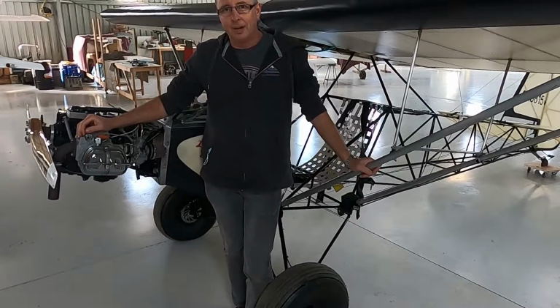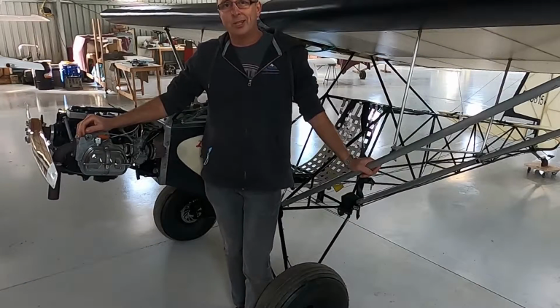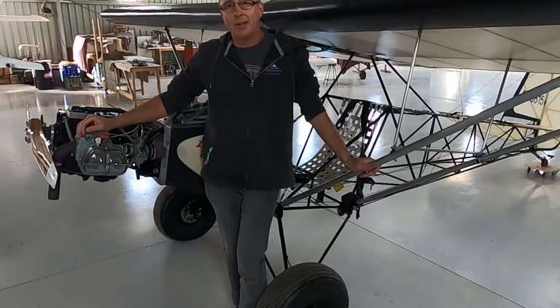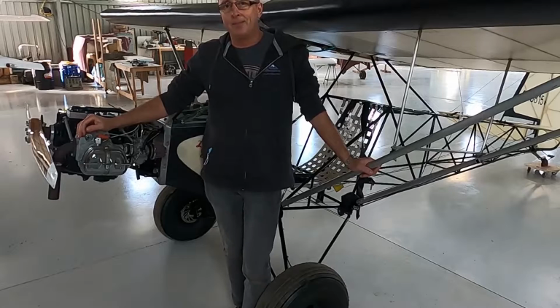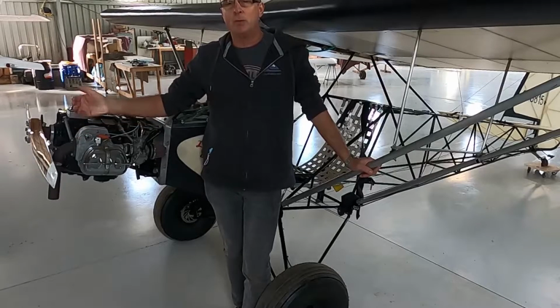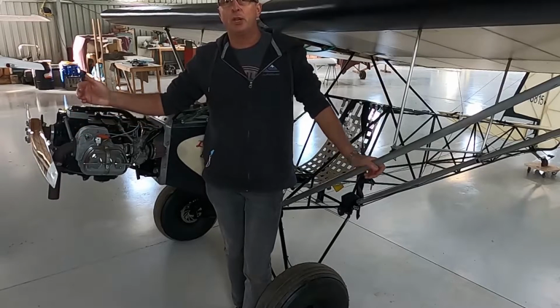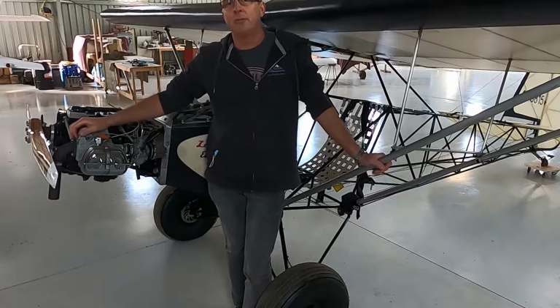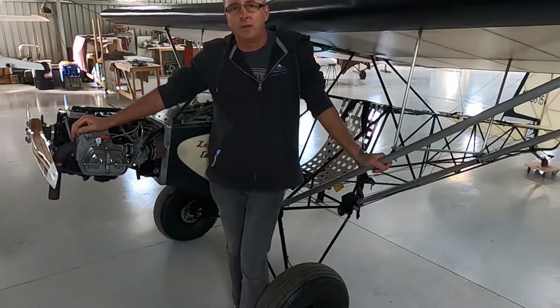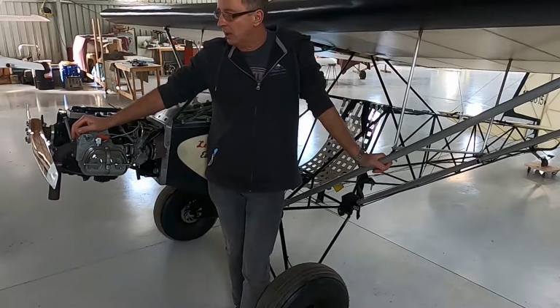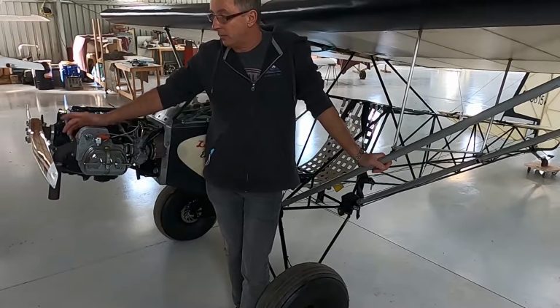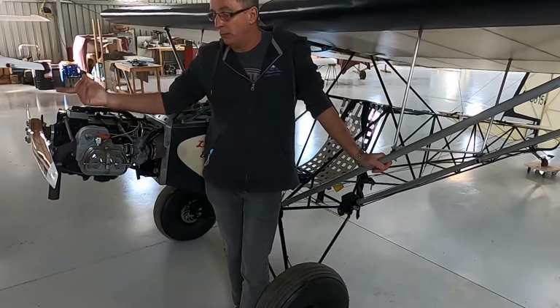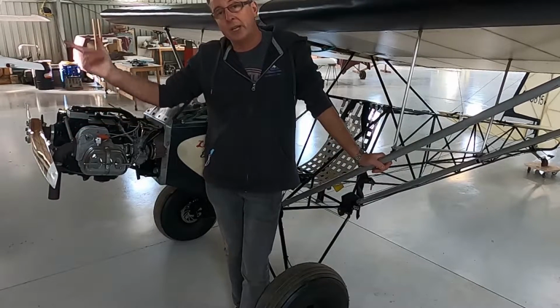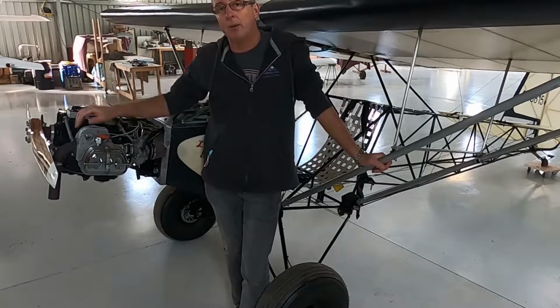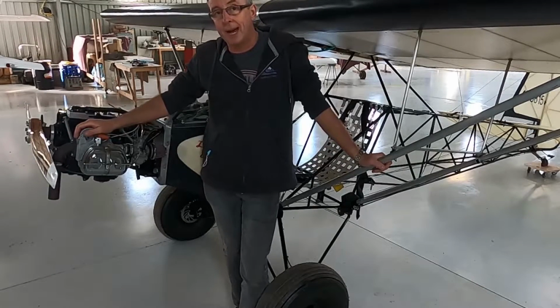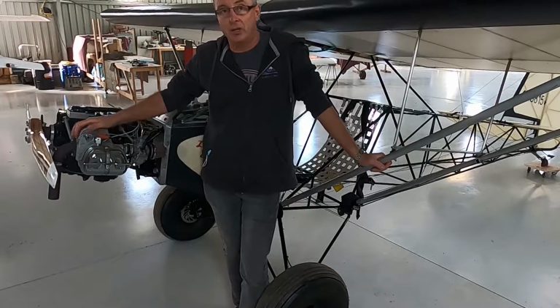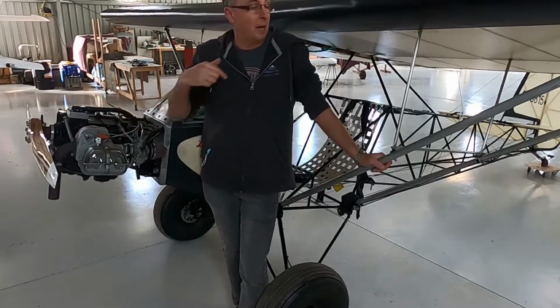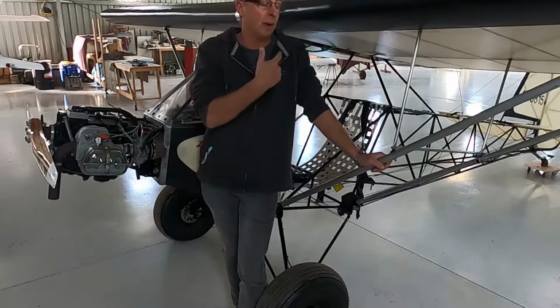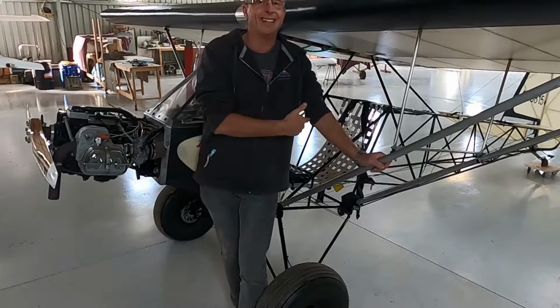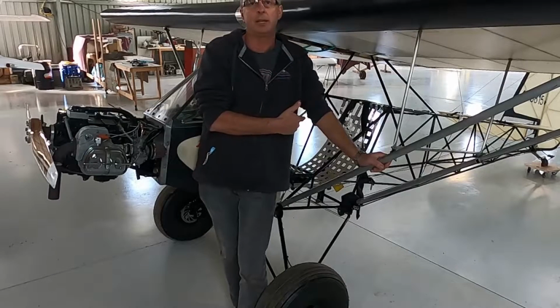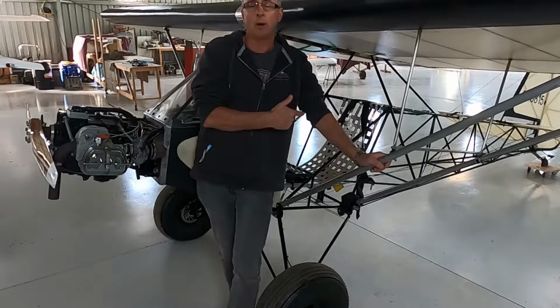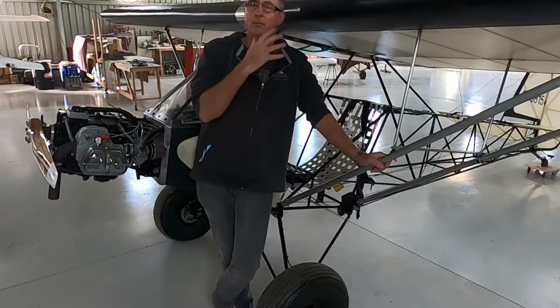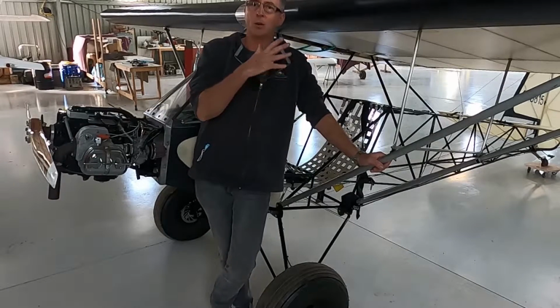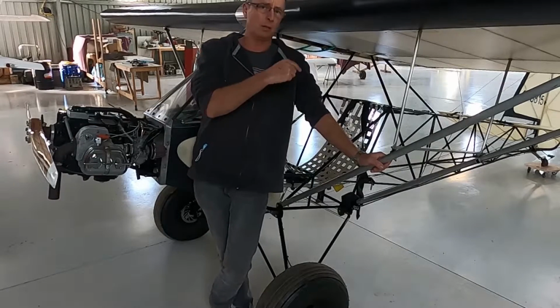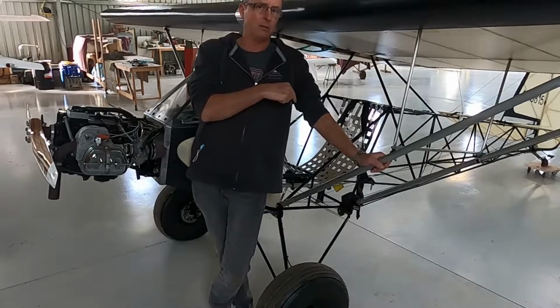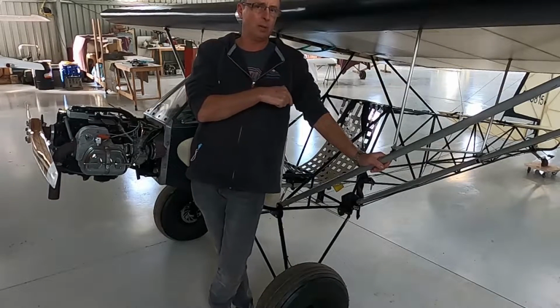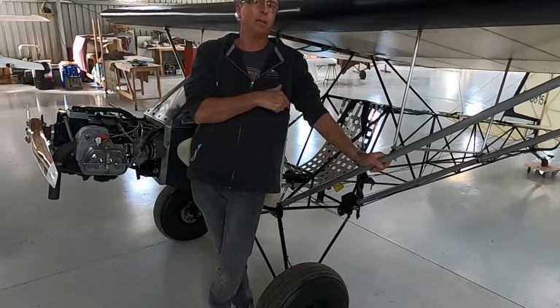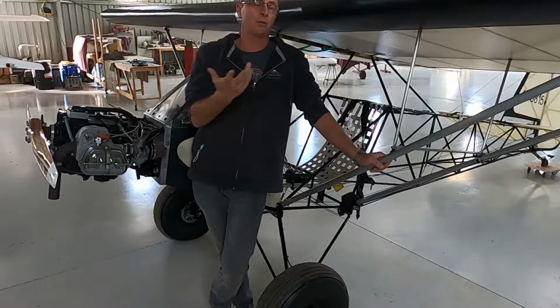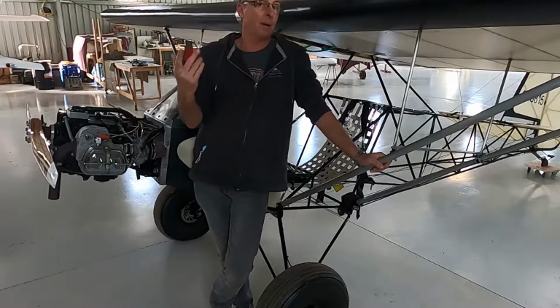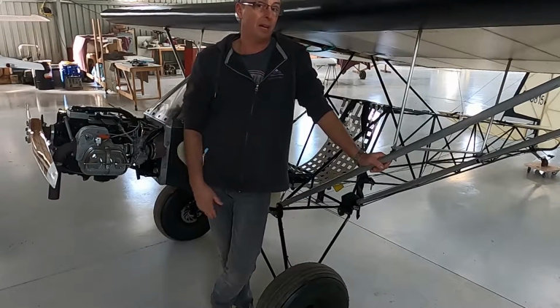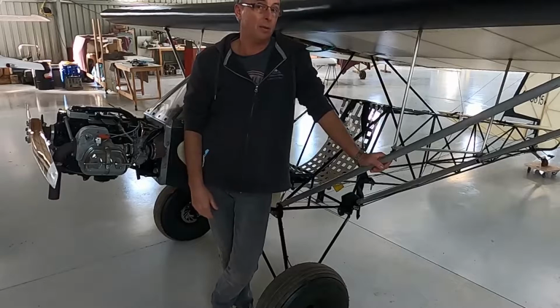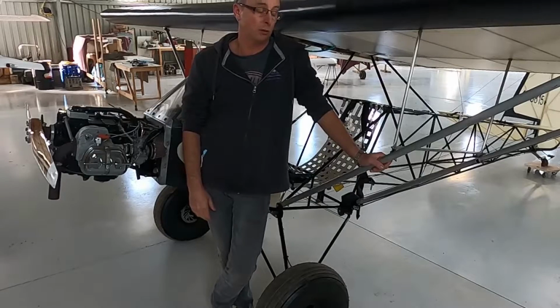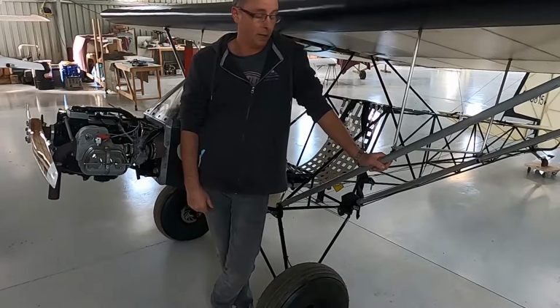Hi guys, Darren again. As you probably know from previous videos that I've done, I have quite a routine as to how I start the engine and also how I get into the aircraft. You may not get to see on the videos how I get into the aircraft, so I thought I may as well show you right now.